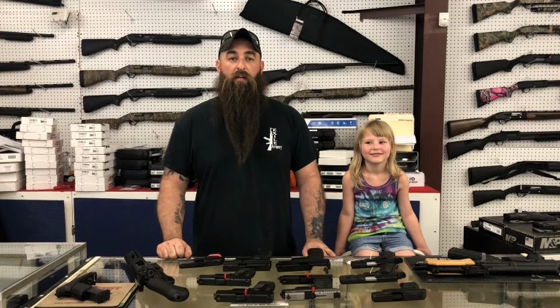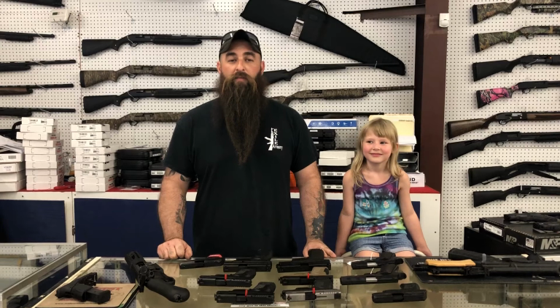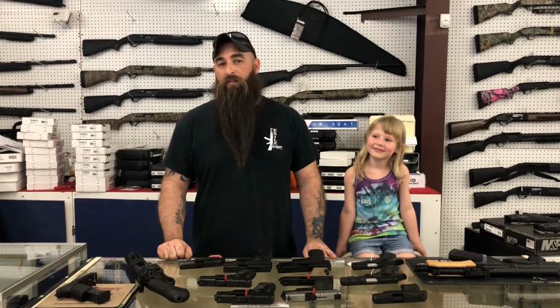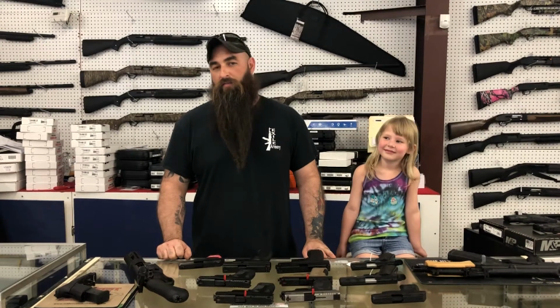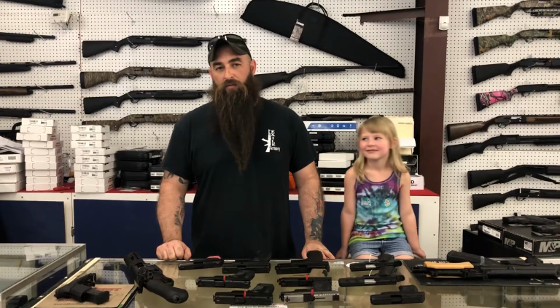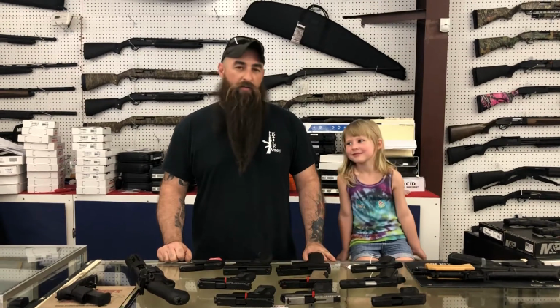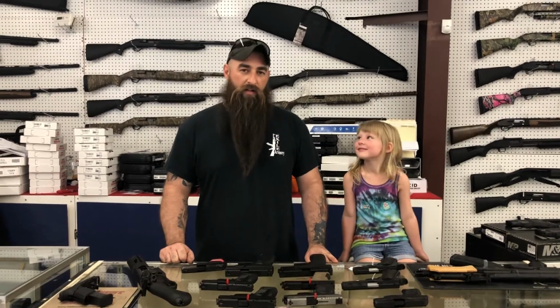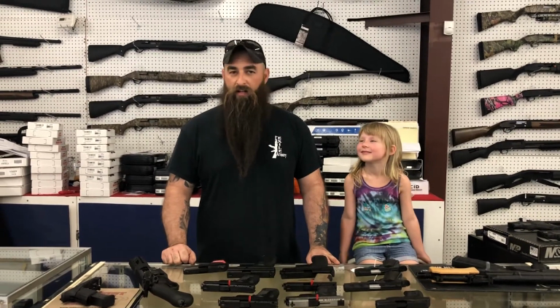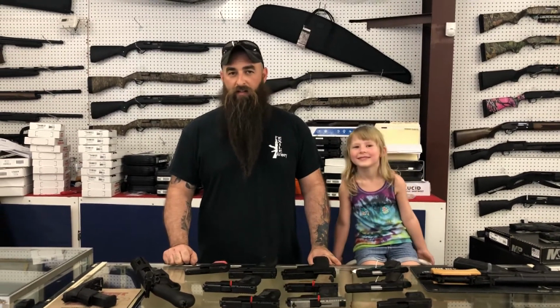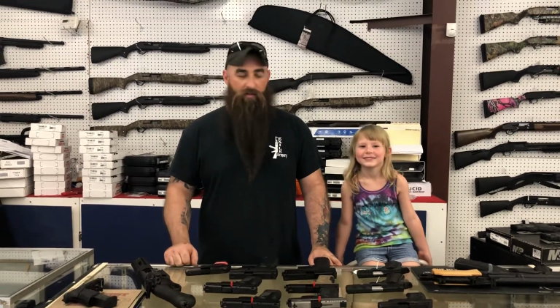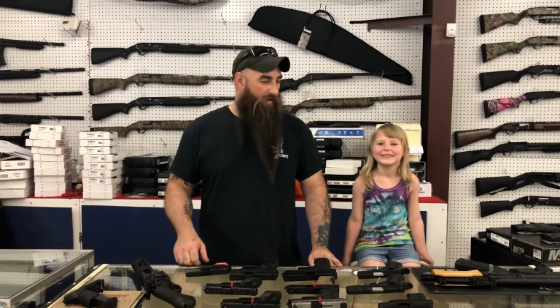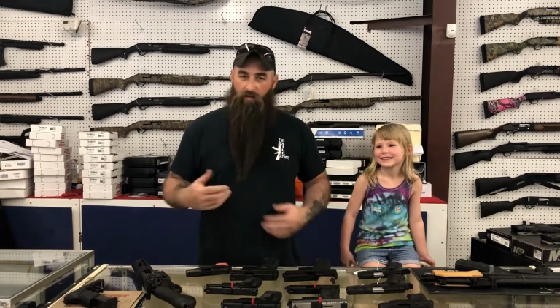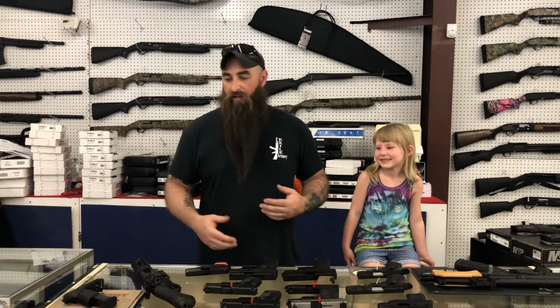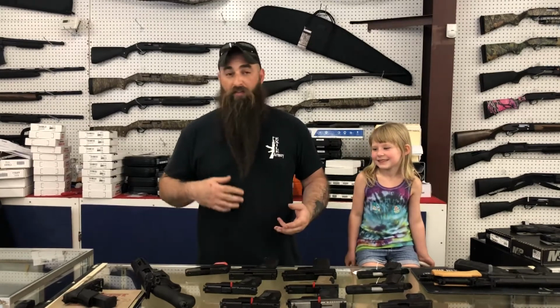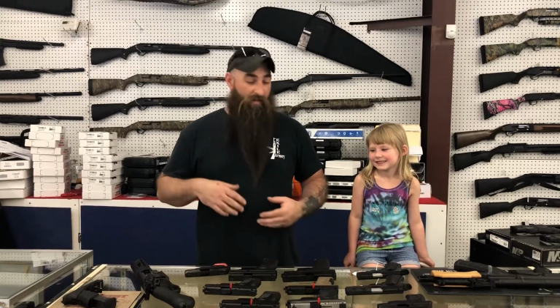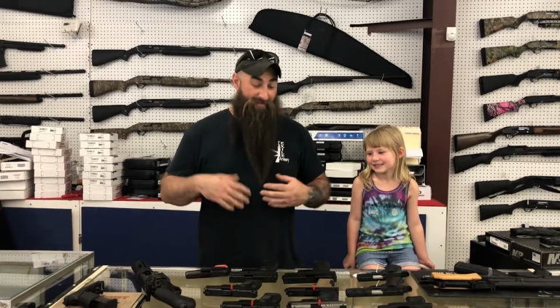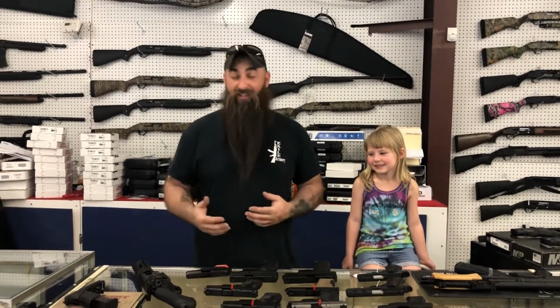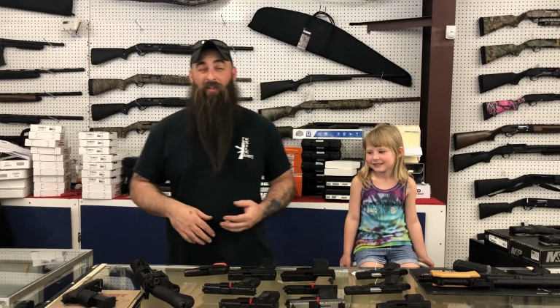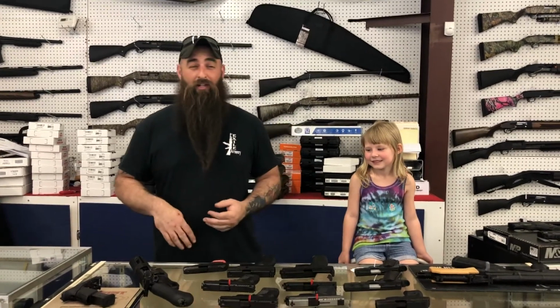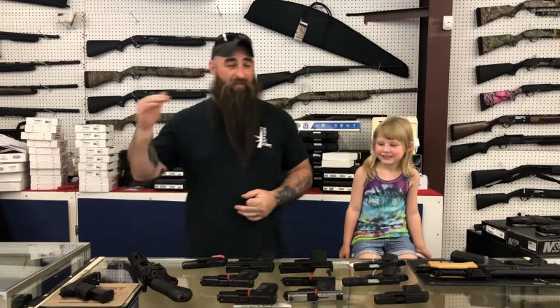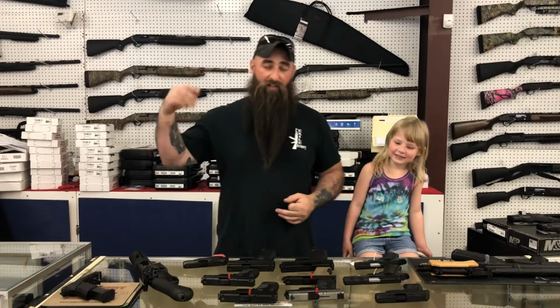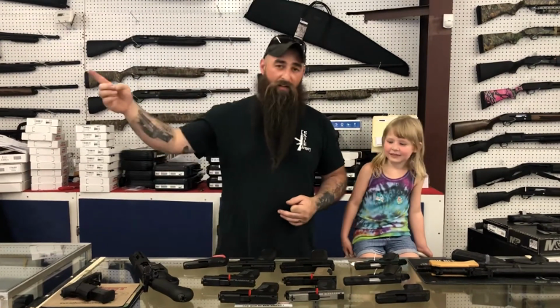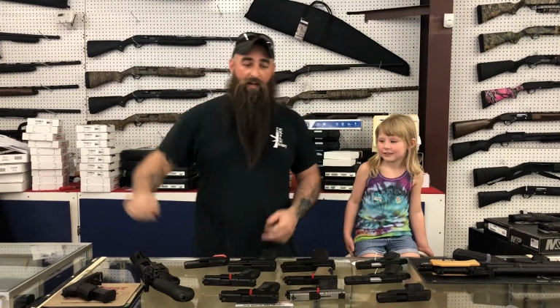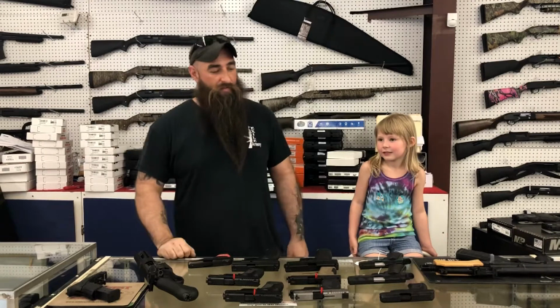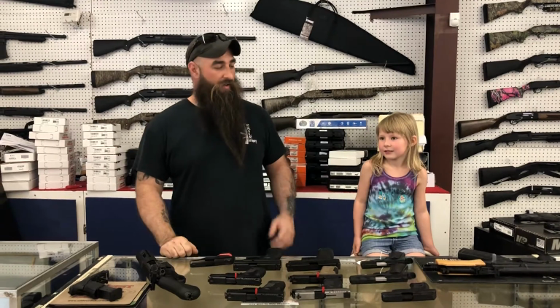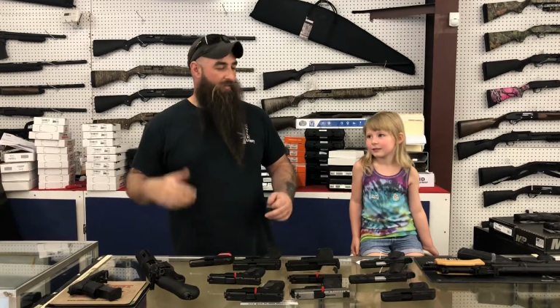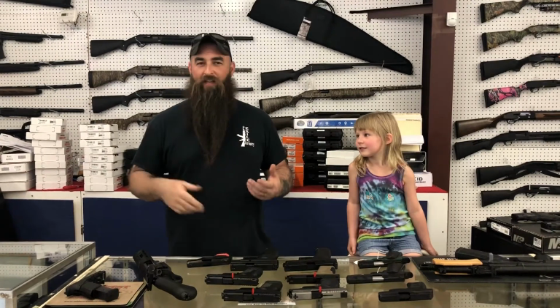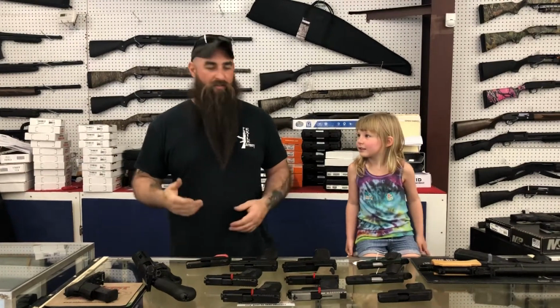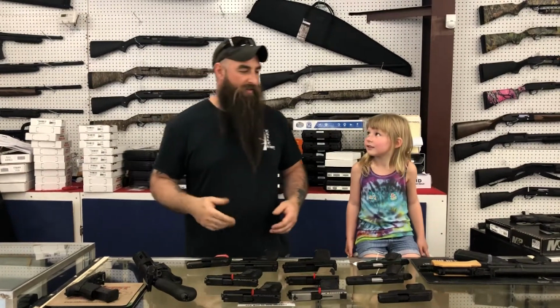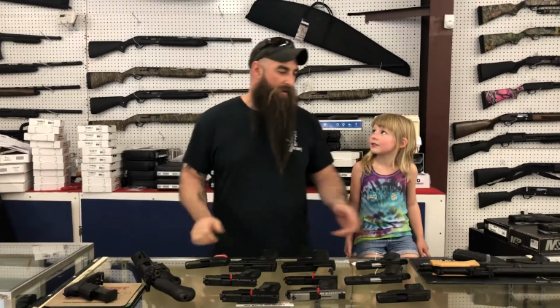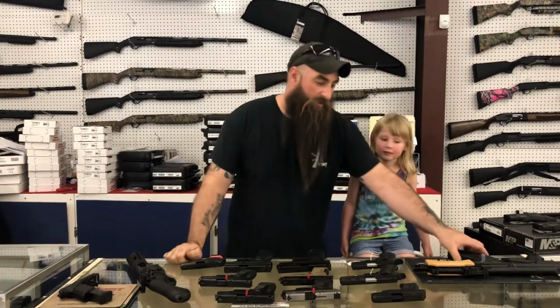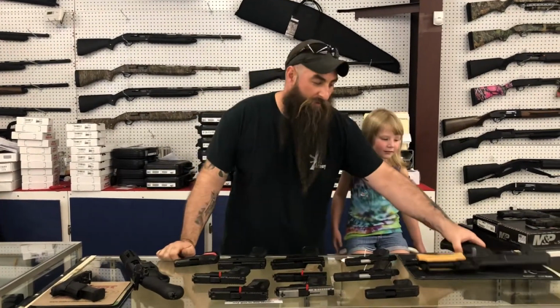Hey everybody, this is Michael John down here at Dexile Armory. I just wanted to come to you all today and give you an update on some really good sales that we got going on. We're actually gonna put a flyer up on Facebook — should have that up here in just a little bit of time.